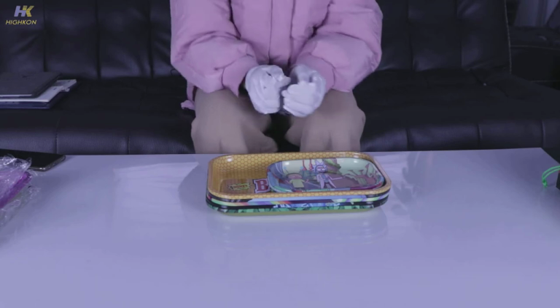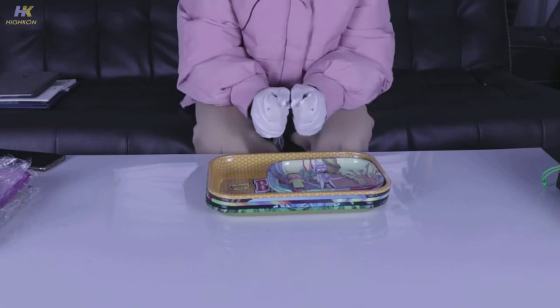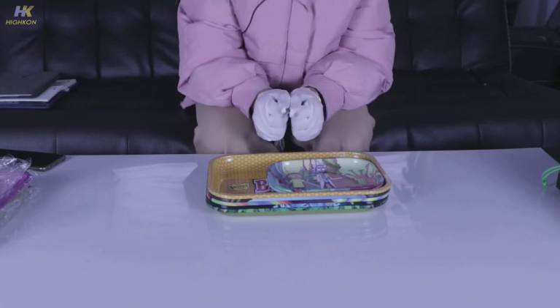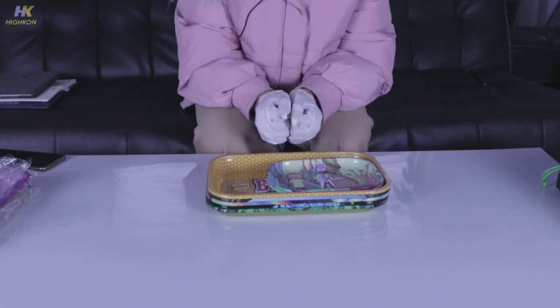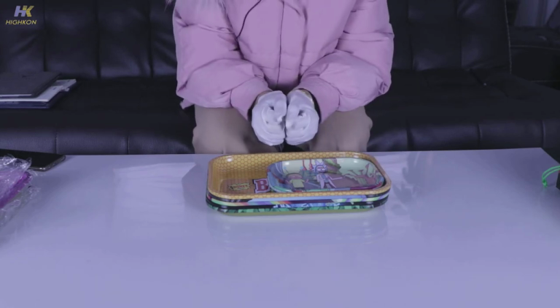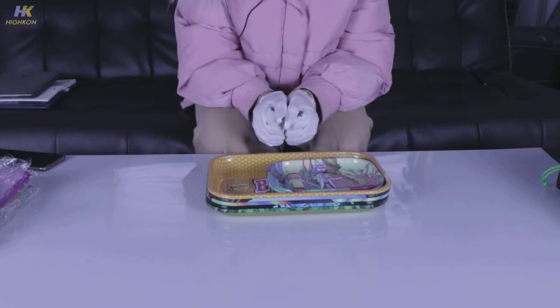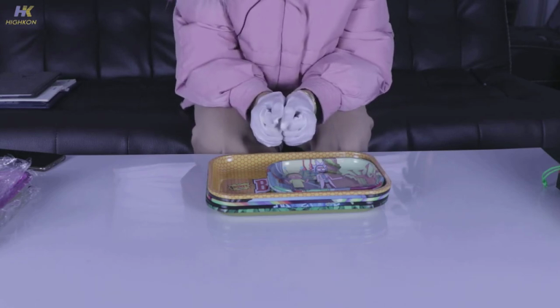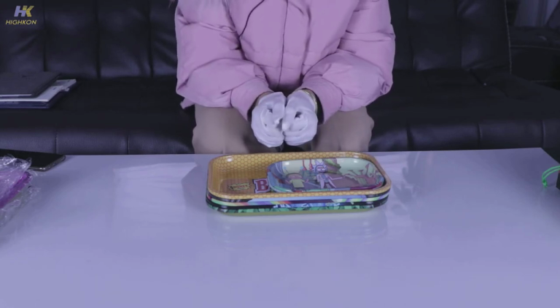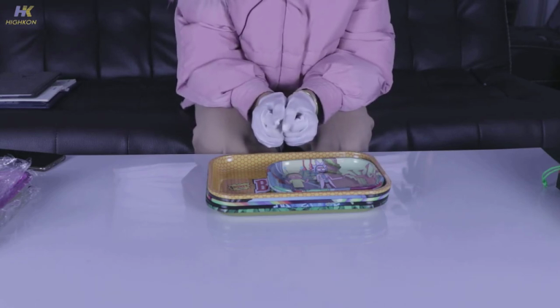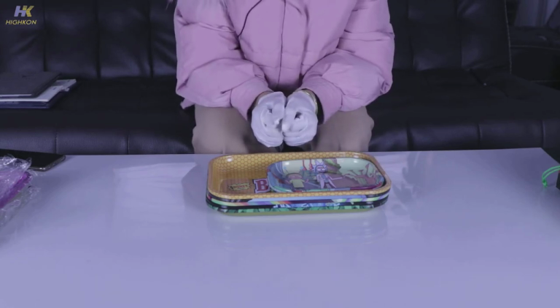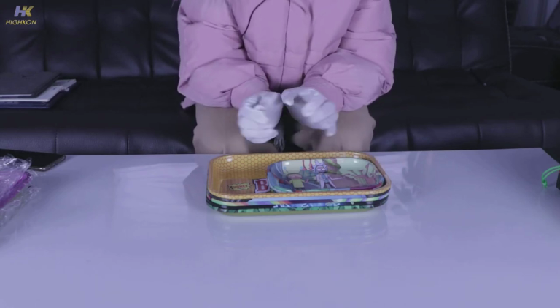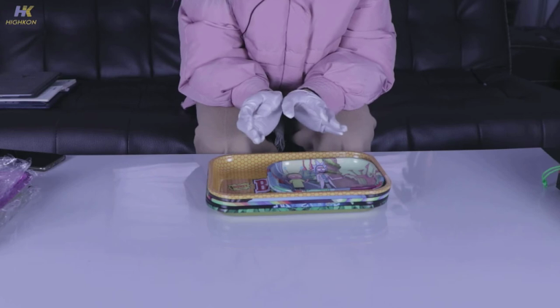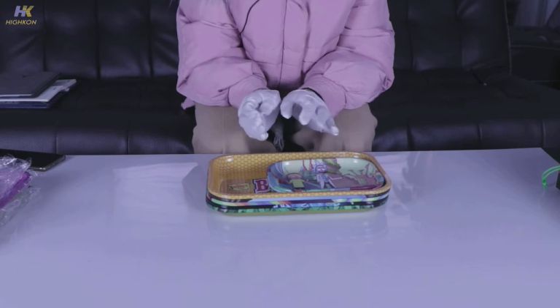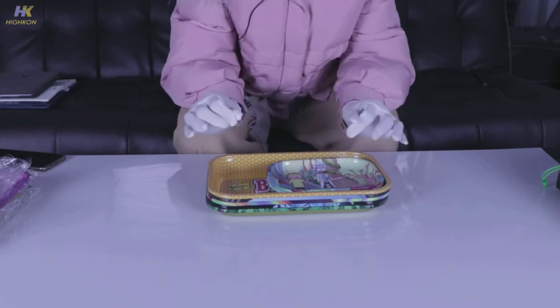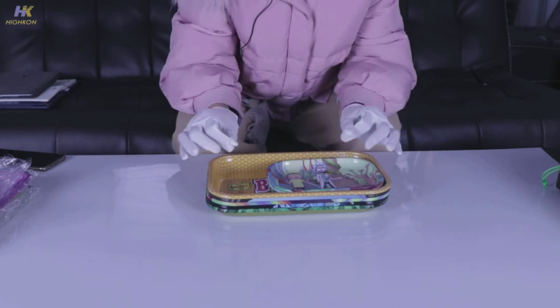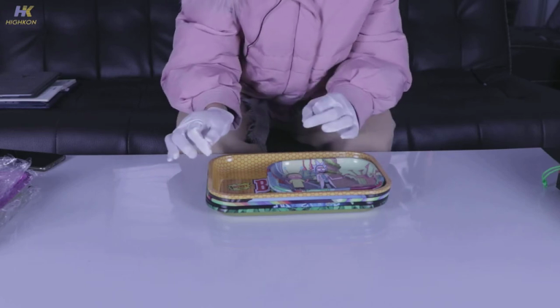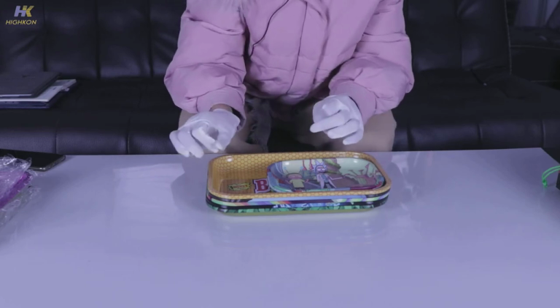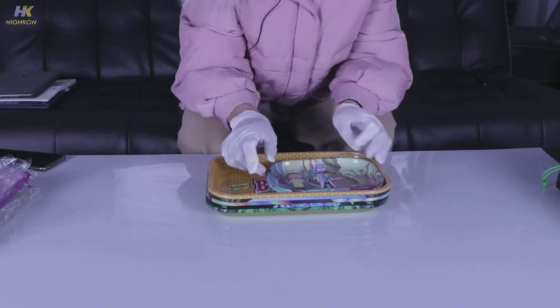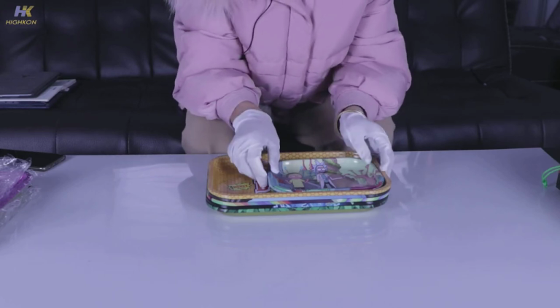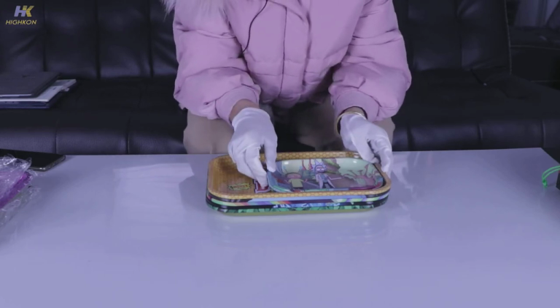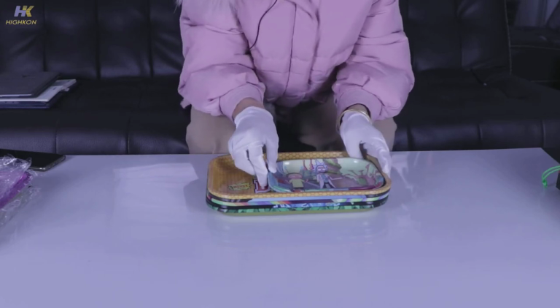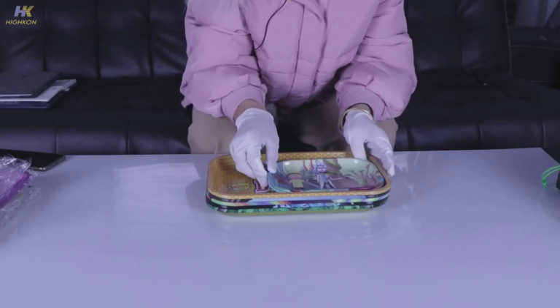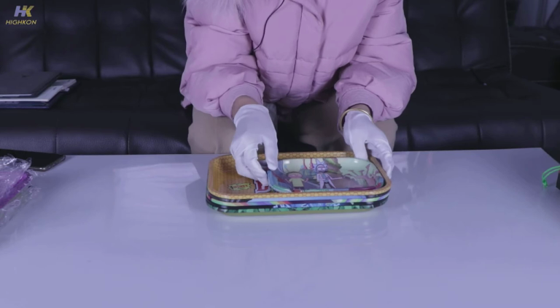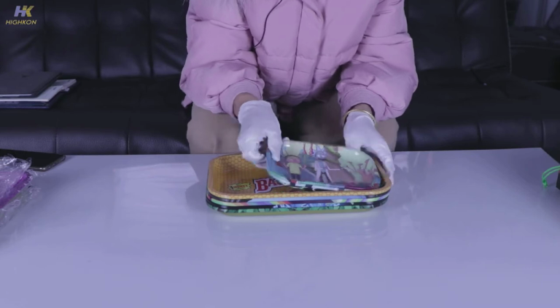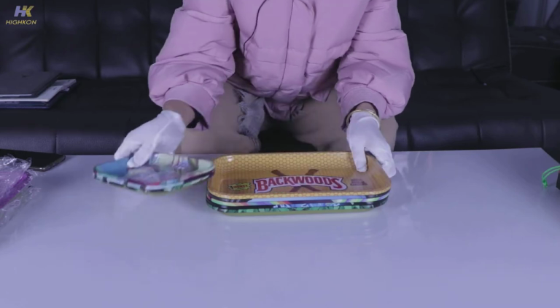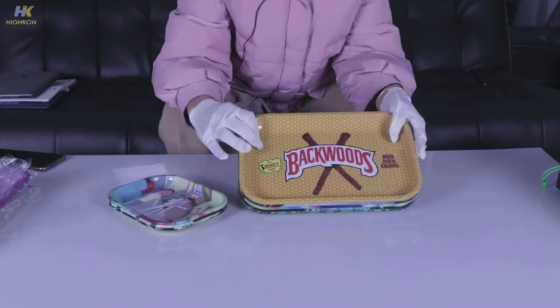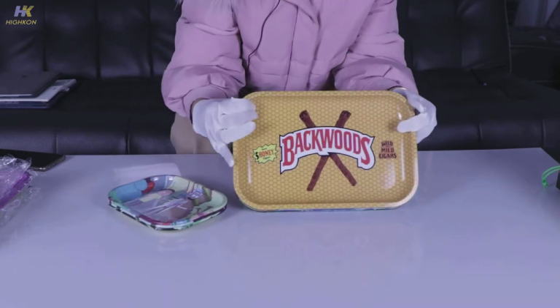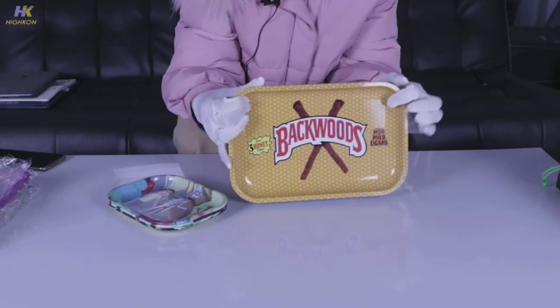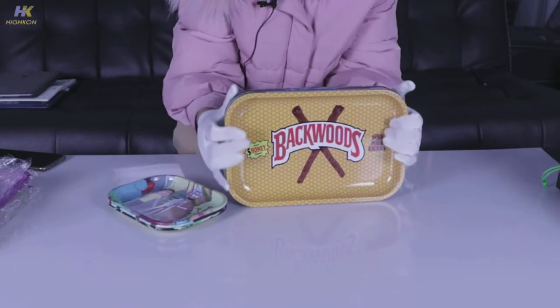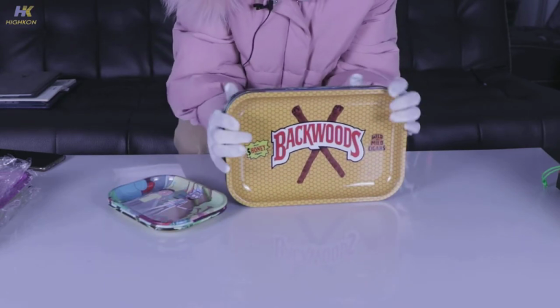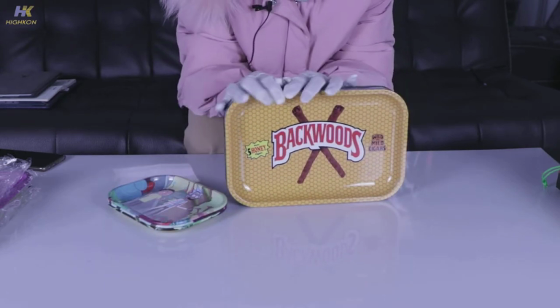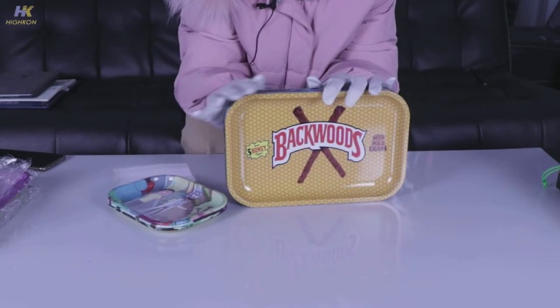Hey guys, this is Mei from Hycom, a company specialized in smoking accessories. Today I'd like to share our product — the metal rolling tray — with you. Let's have an overview of these trays. We have the bigger trays and smaller trays.